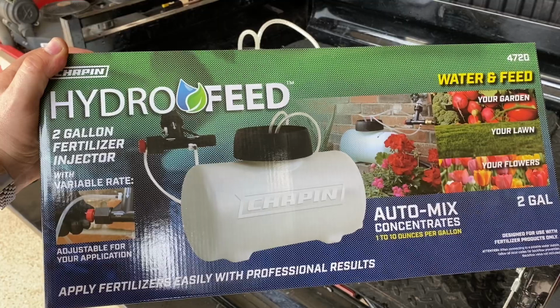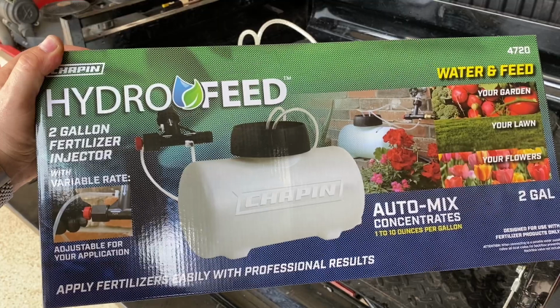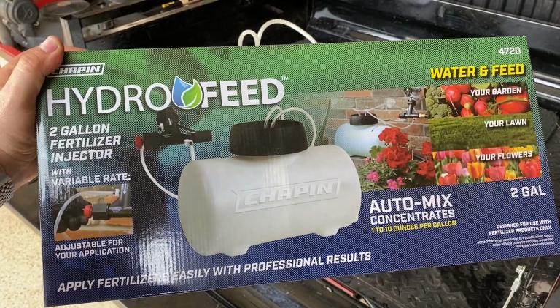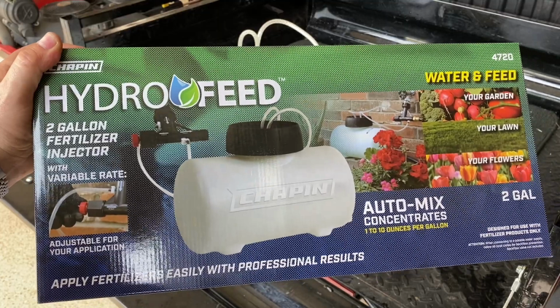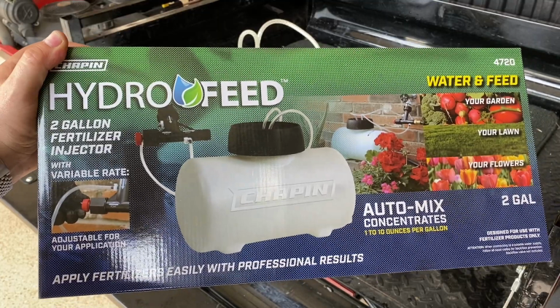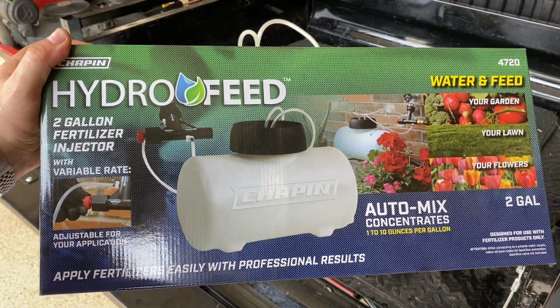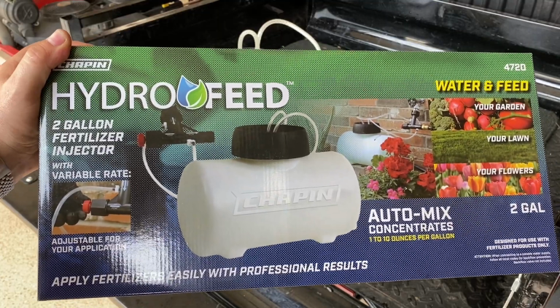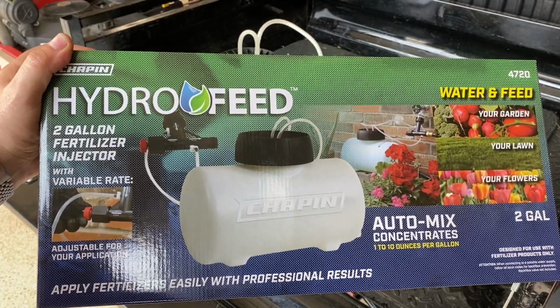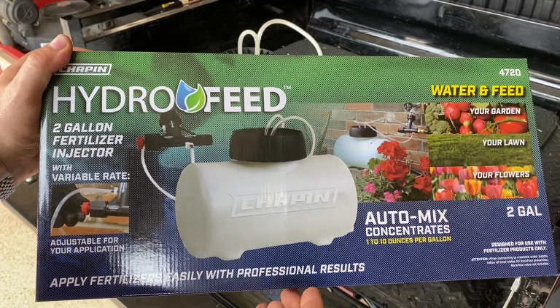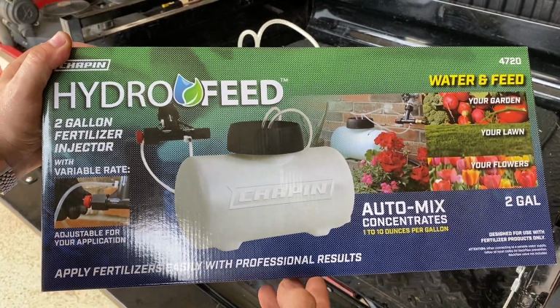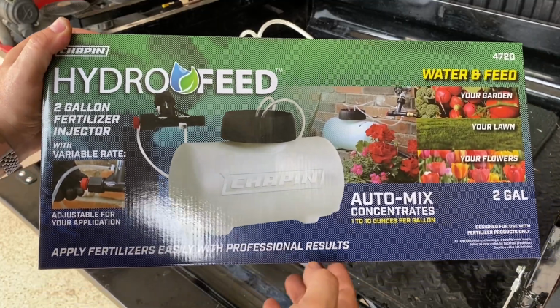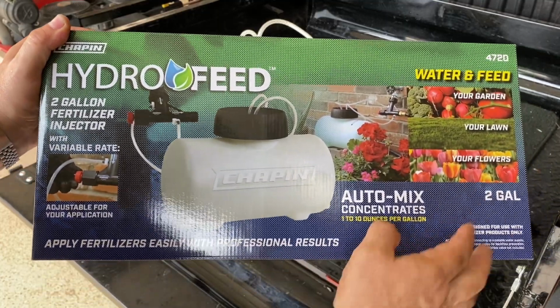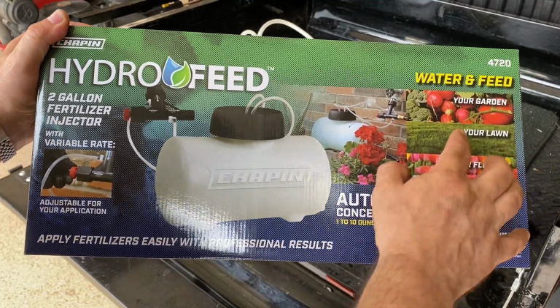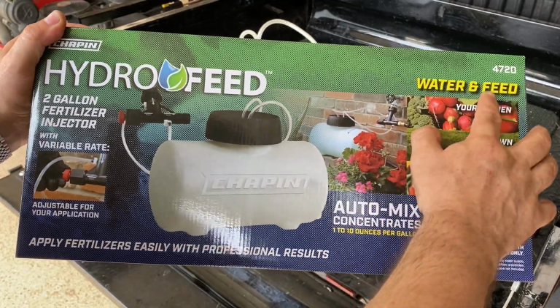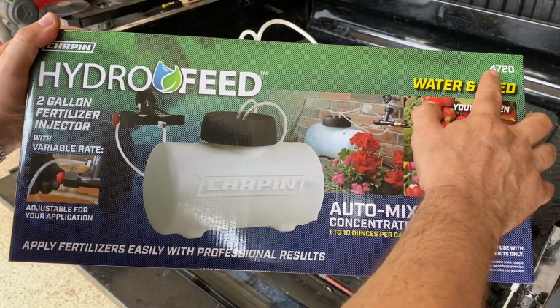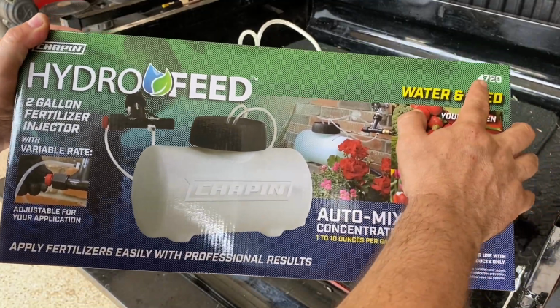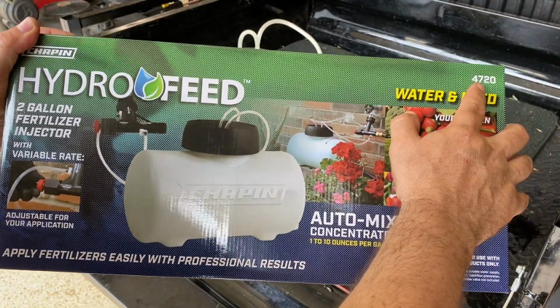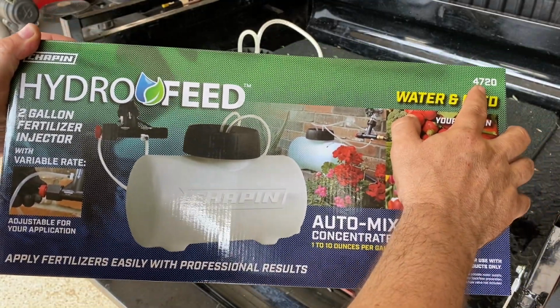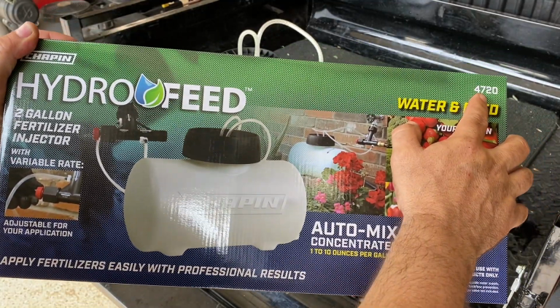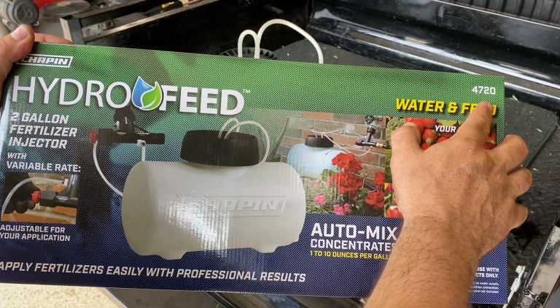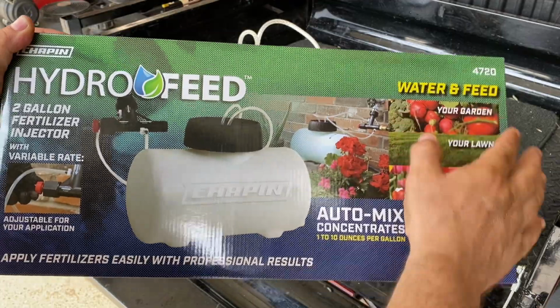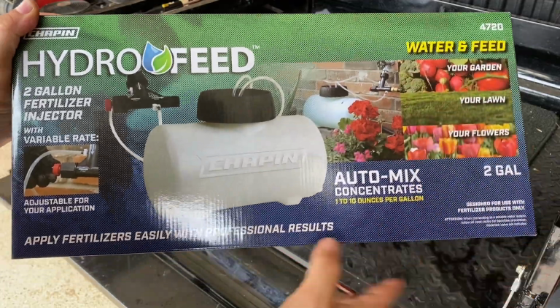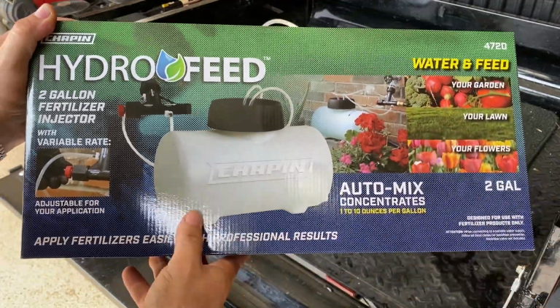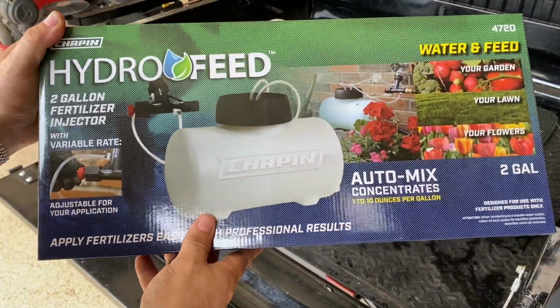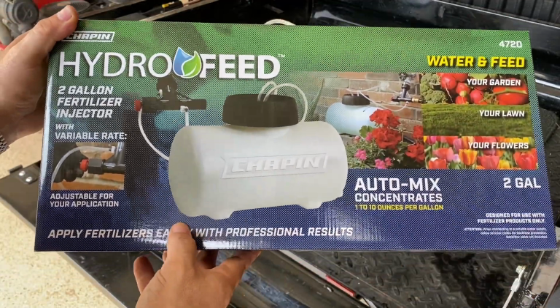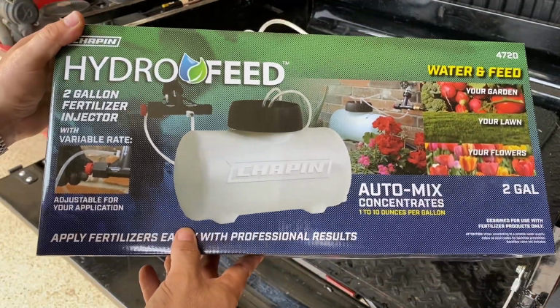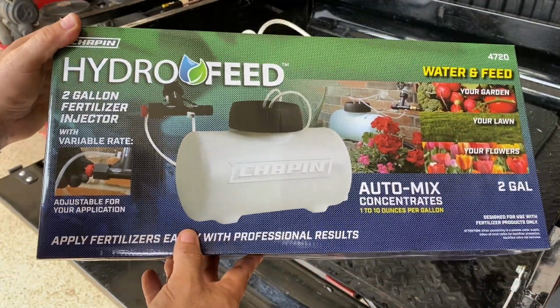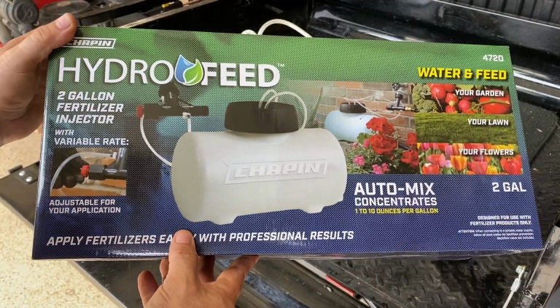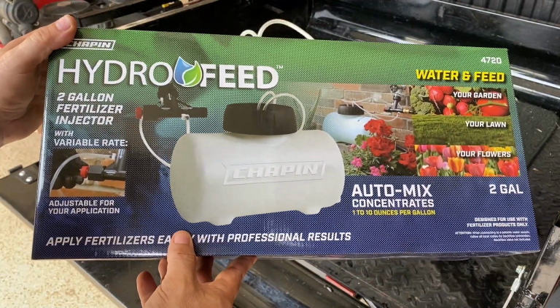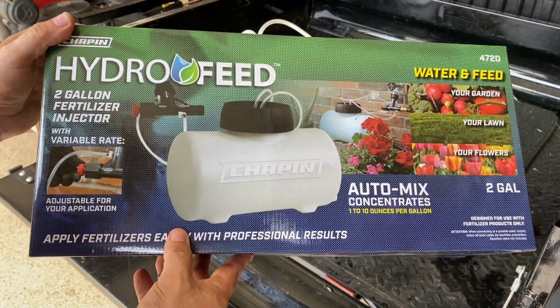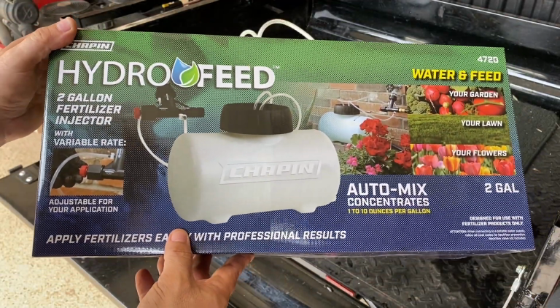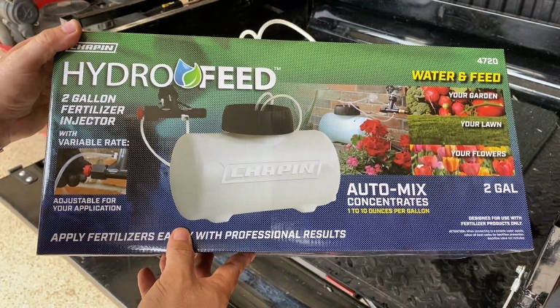I was sent this Hydro Feed fertilizer, model number 4720, to give my opinion on it and make this short video.